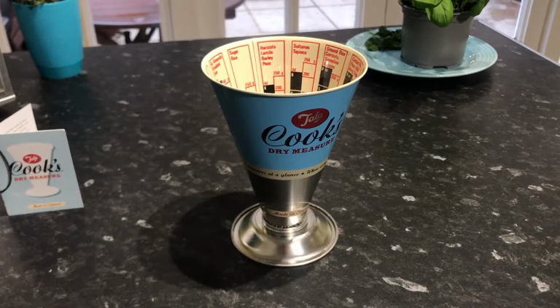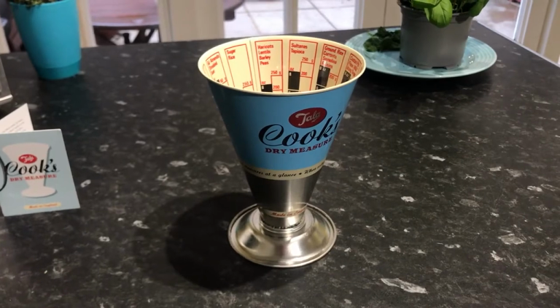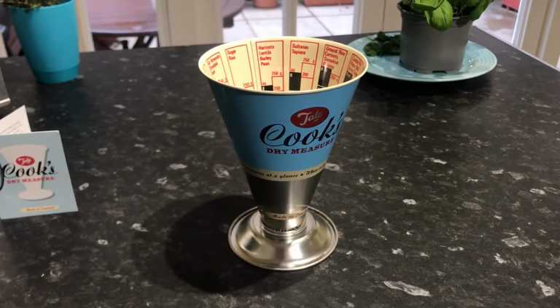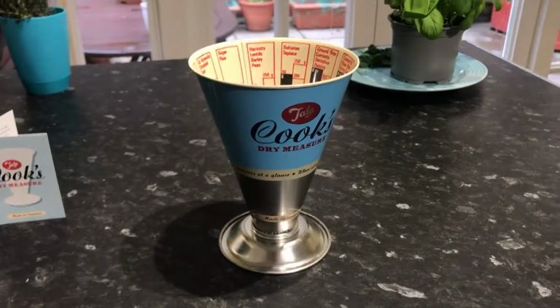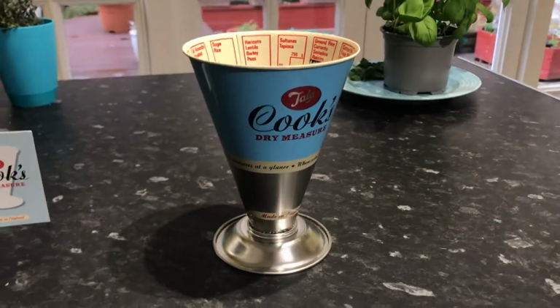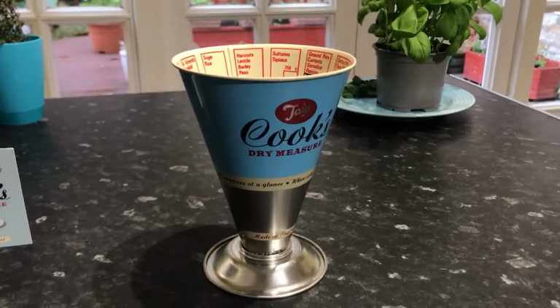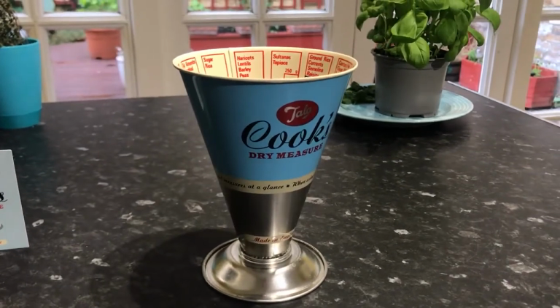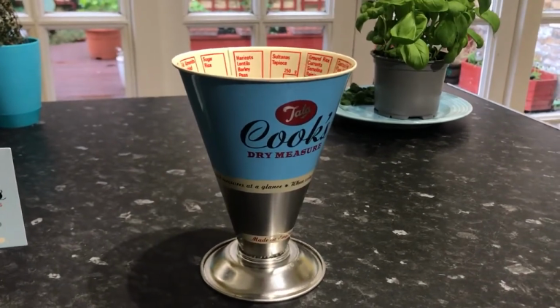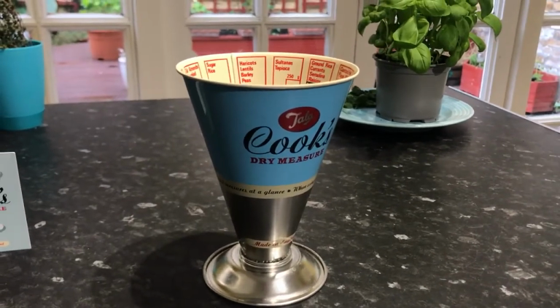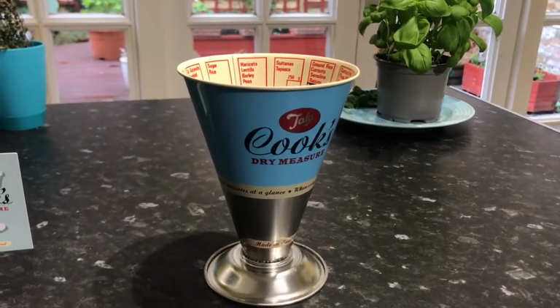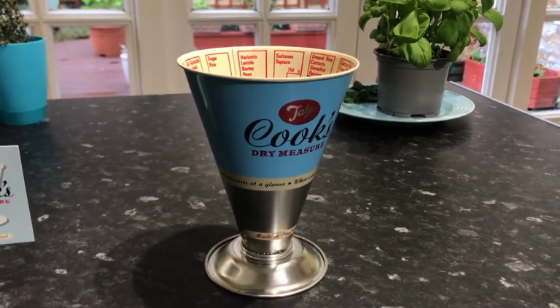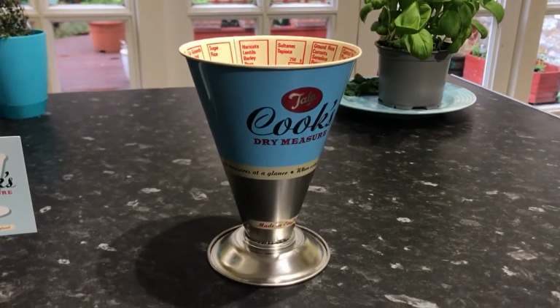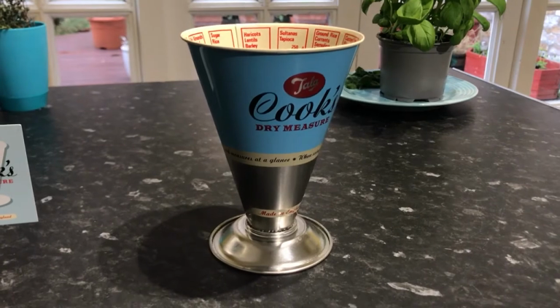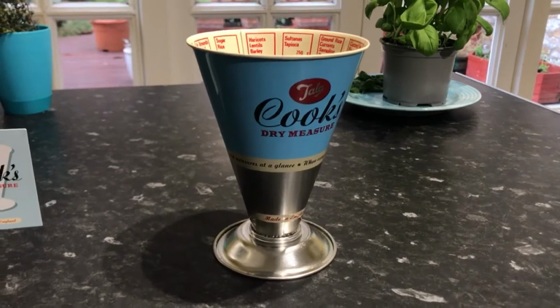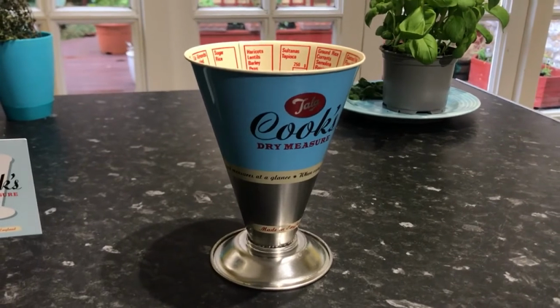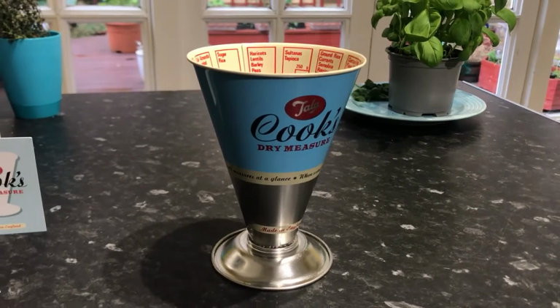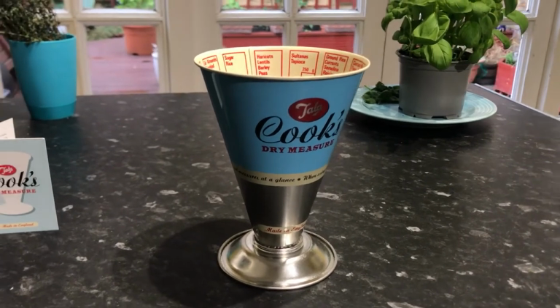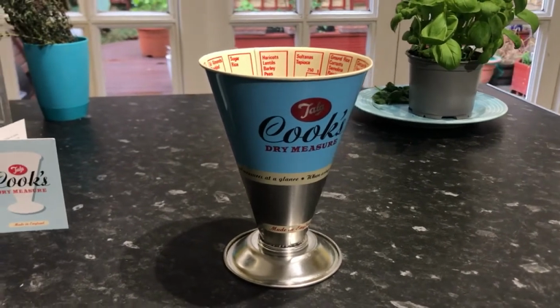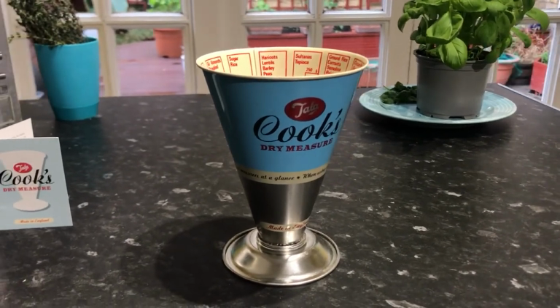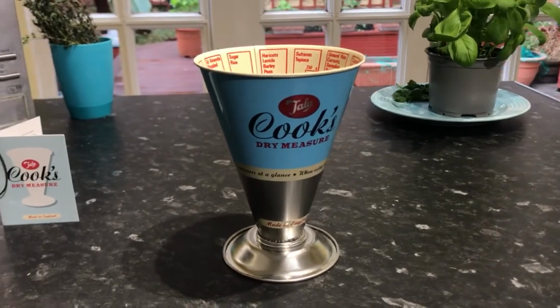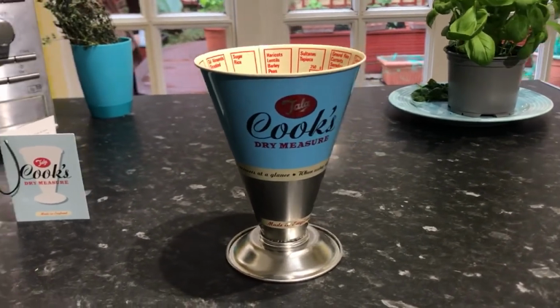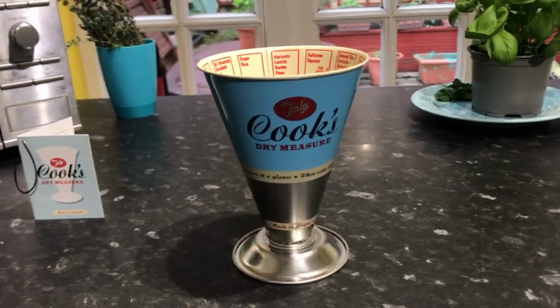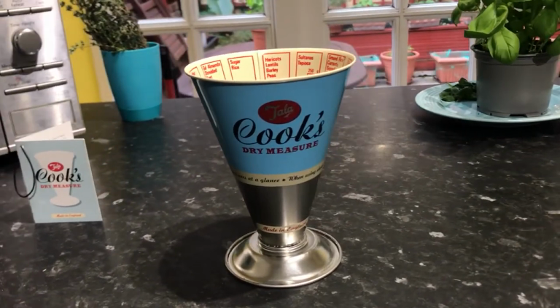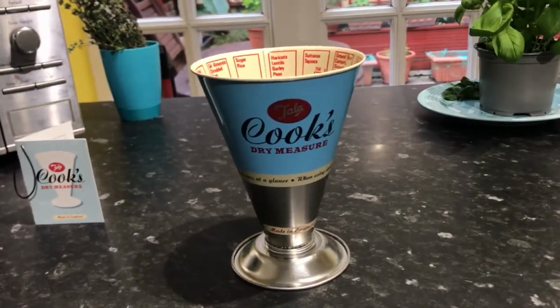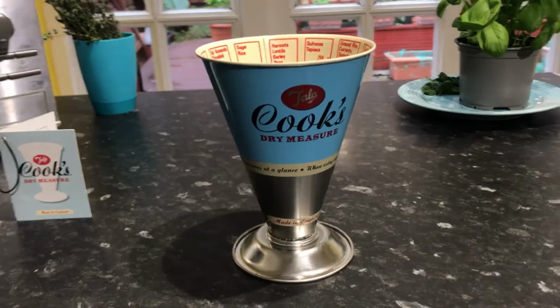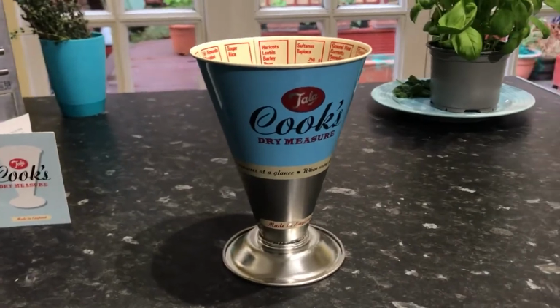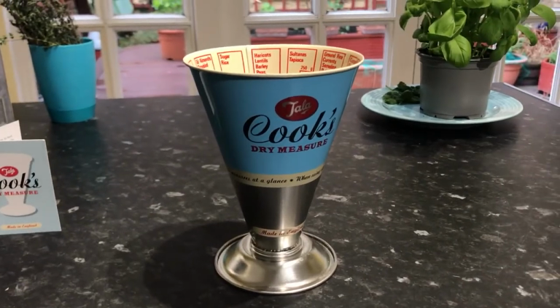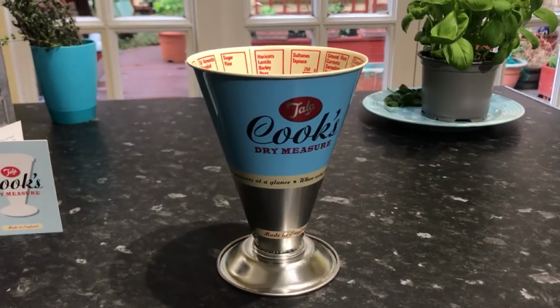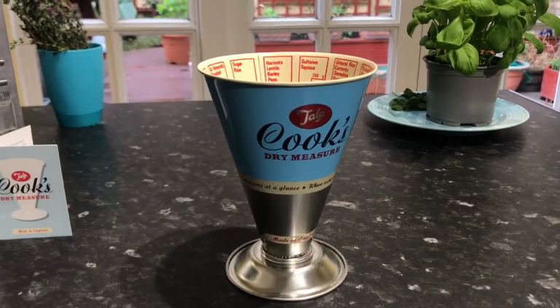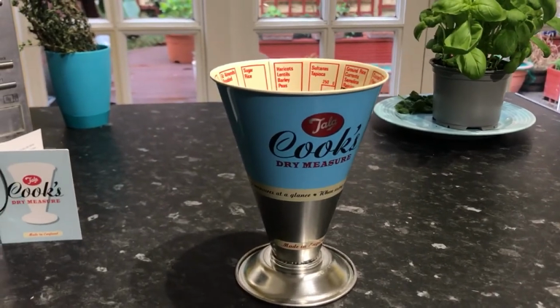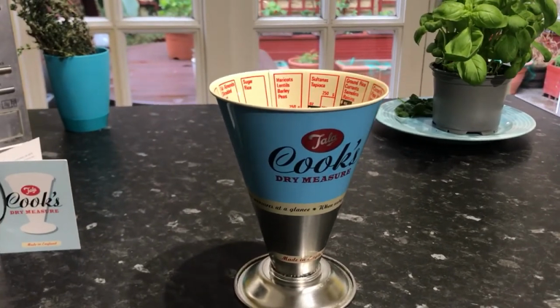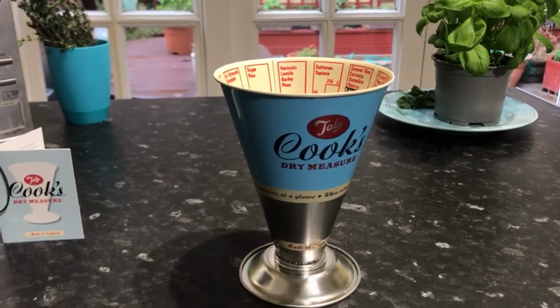Hello and welcome. Today we've got a very nifty gadget for anybody that's just starting out baking, or if you're into your baking quite a lot, this is going to be very useful for you. It's the Cook's Dry Measure by Tala.